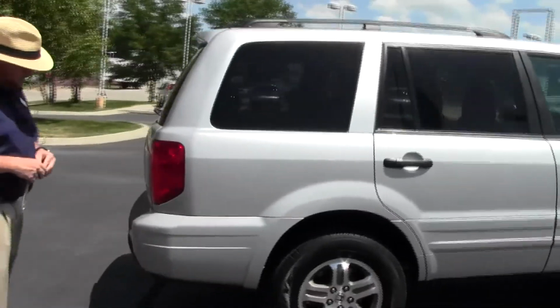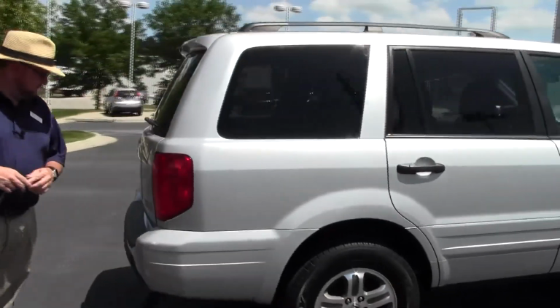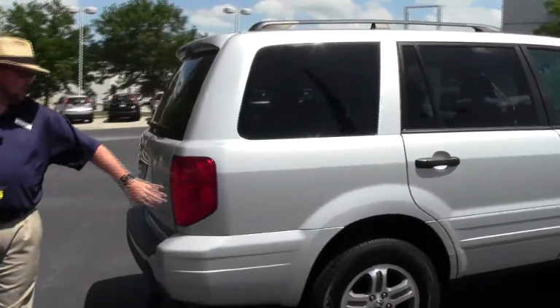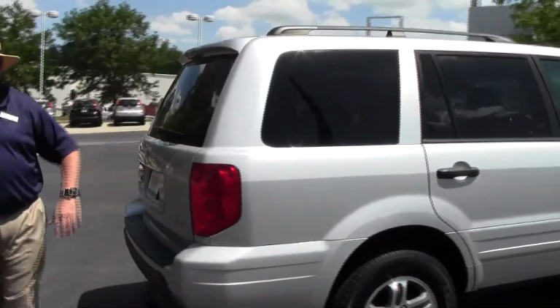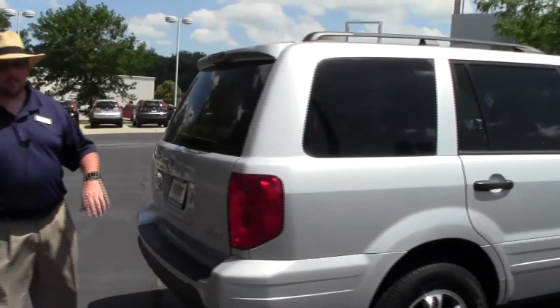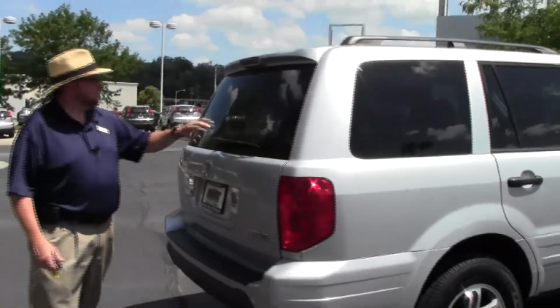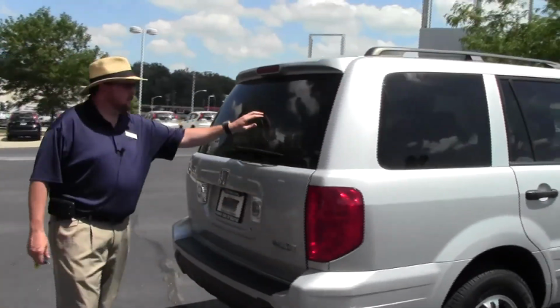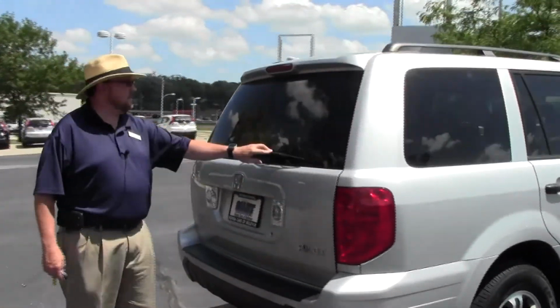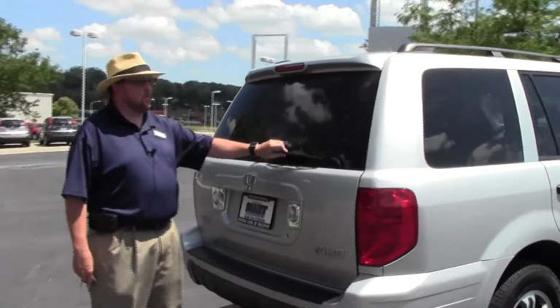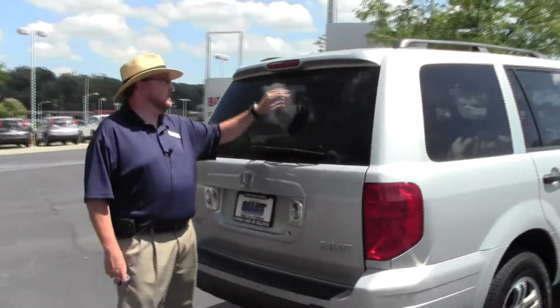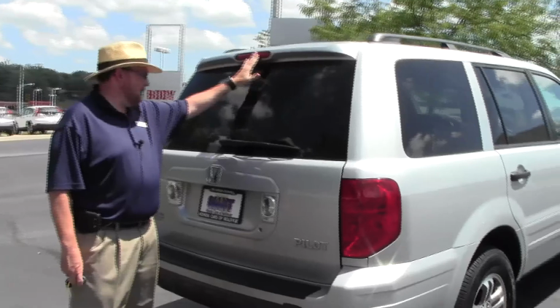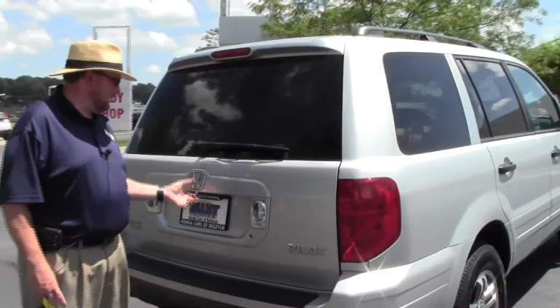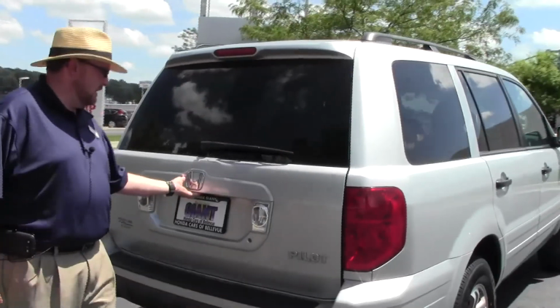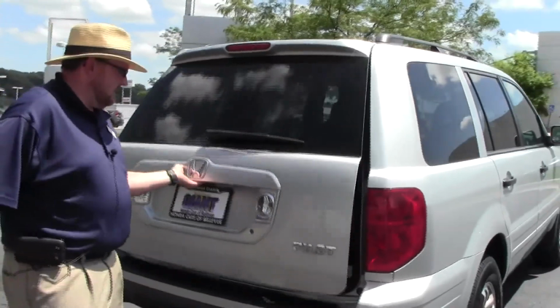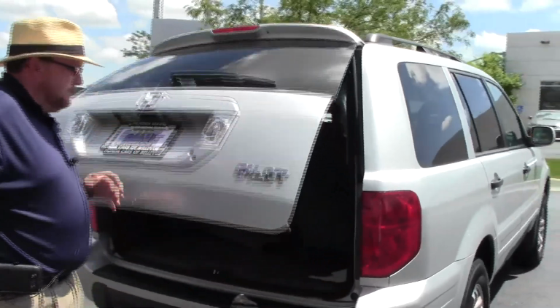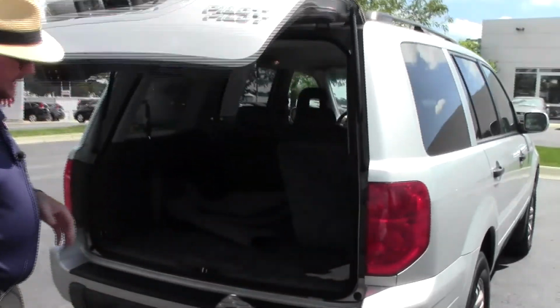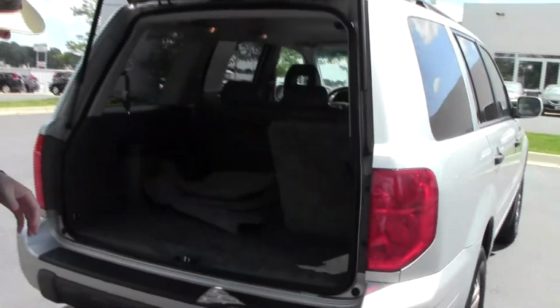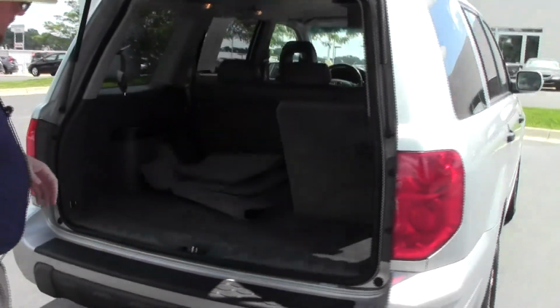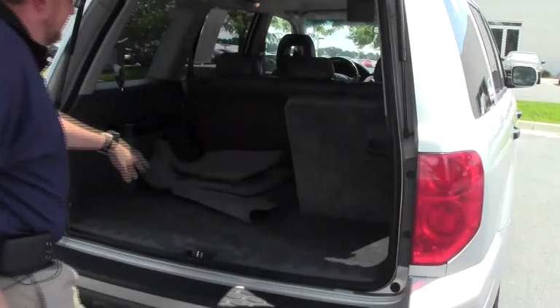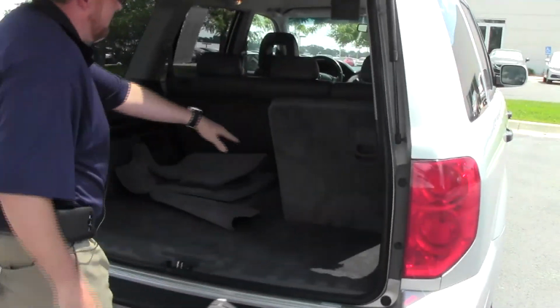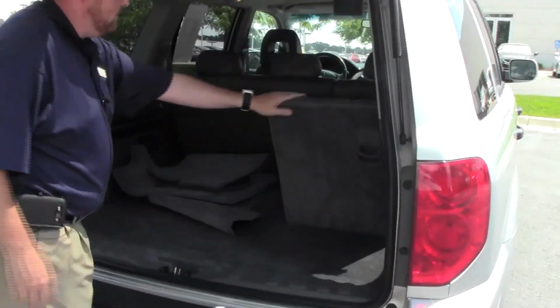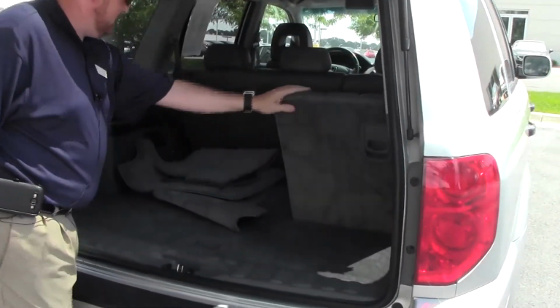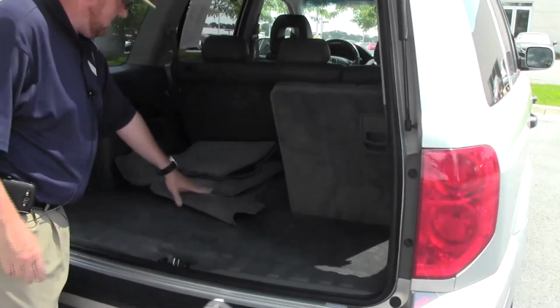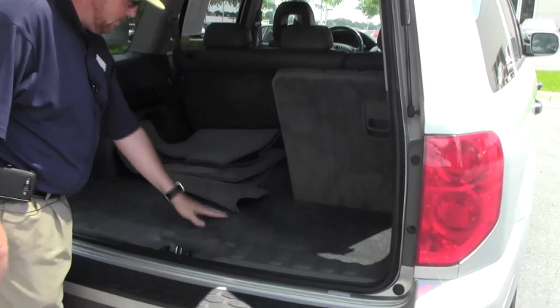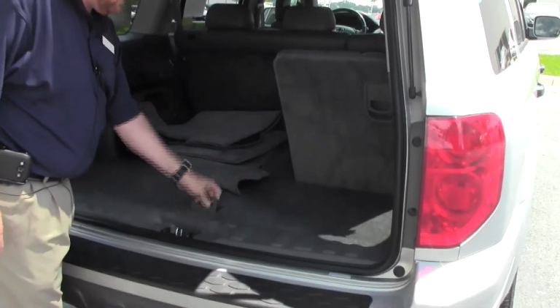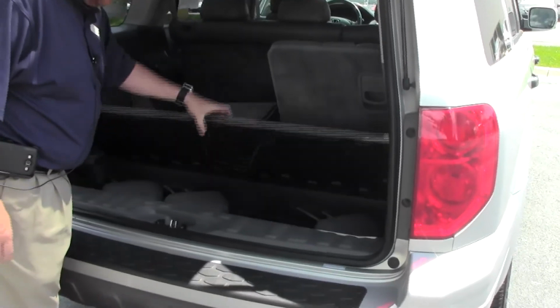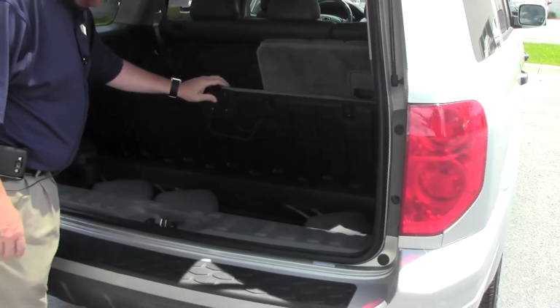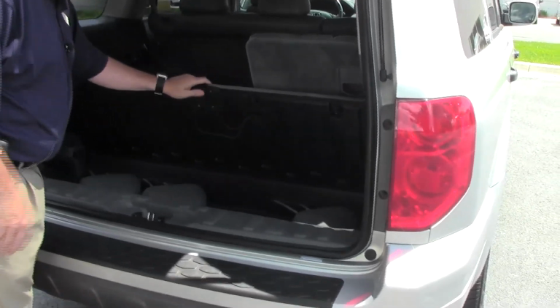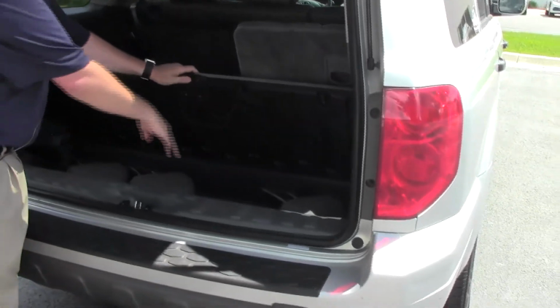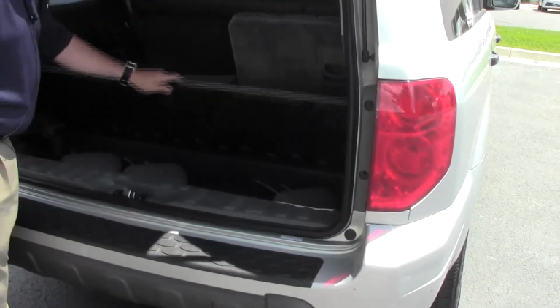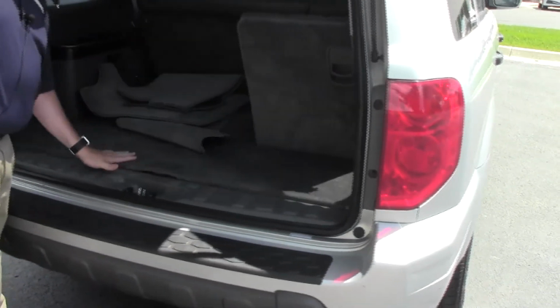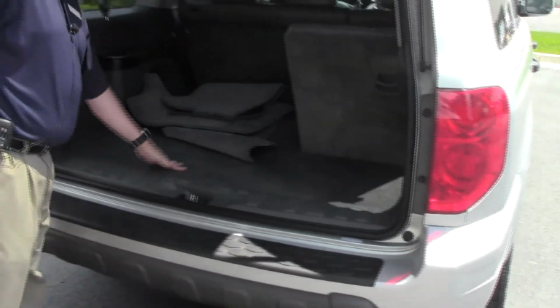Wraparound tail lights, rear window defrost, wiper, and high-mount brake light. Lots of room in the back — you have your 60/40 fold-down seats, all floor mats are here, headrests, and additional storage below.